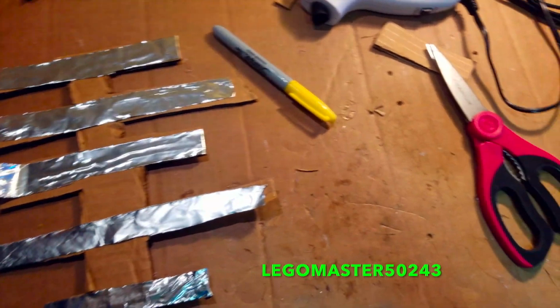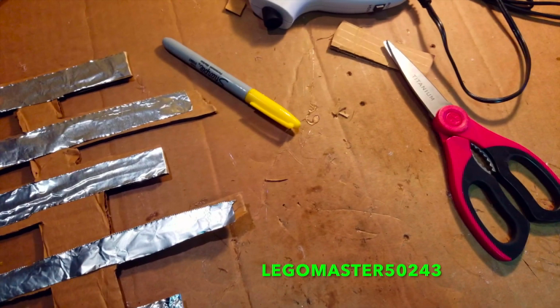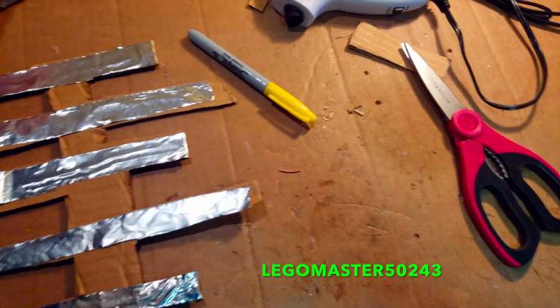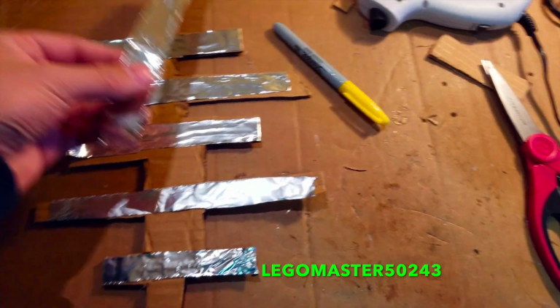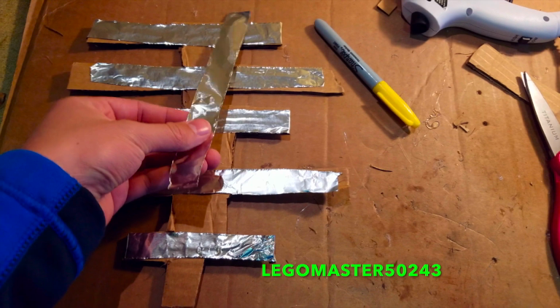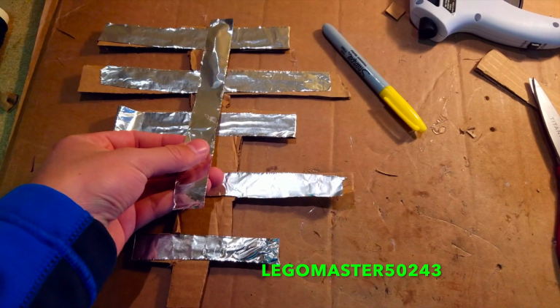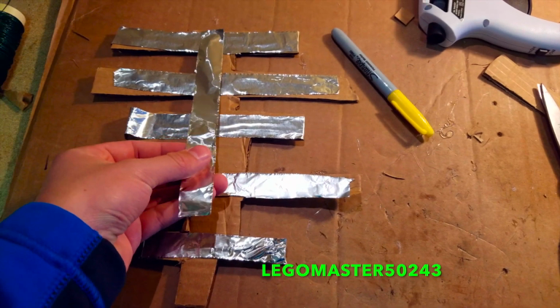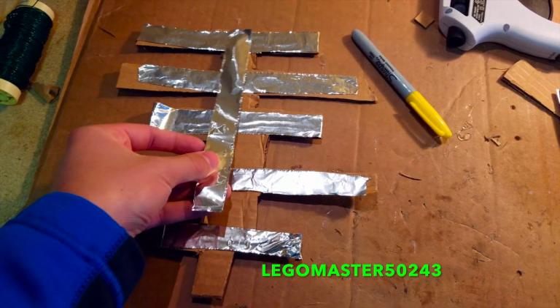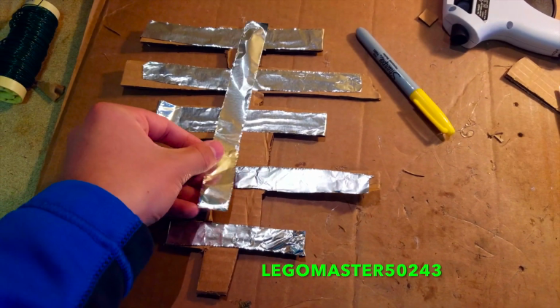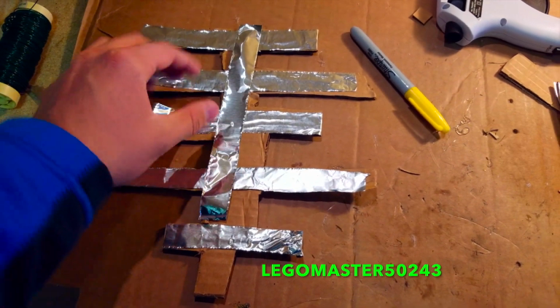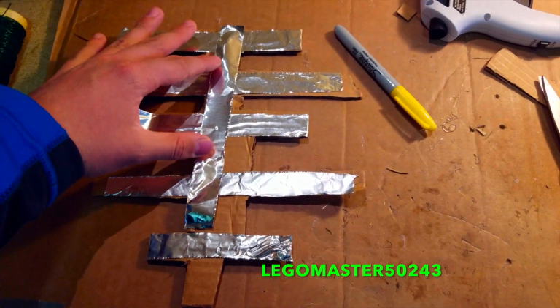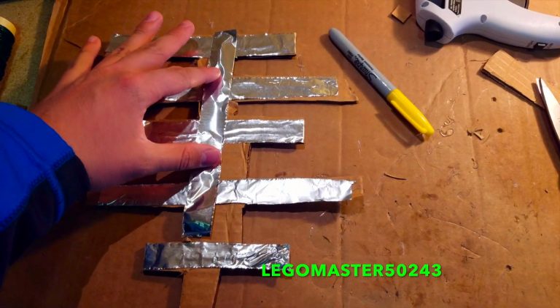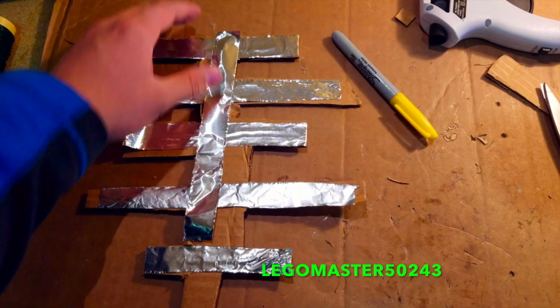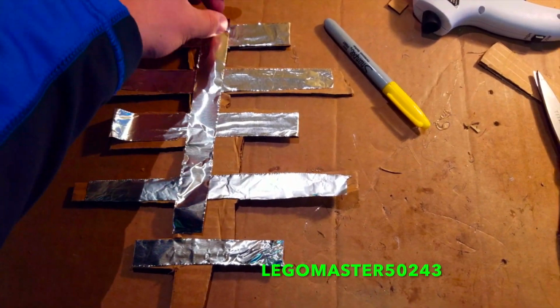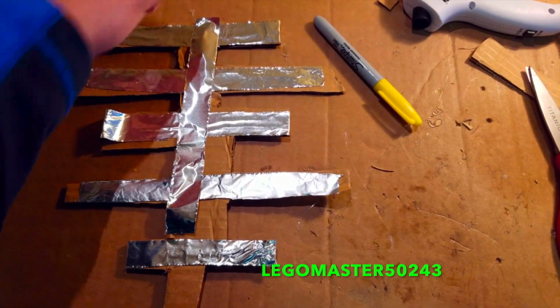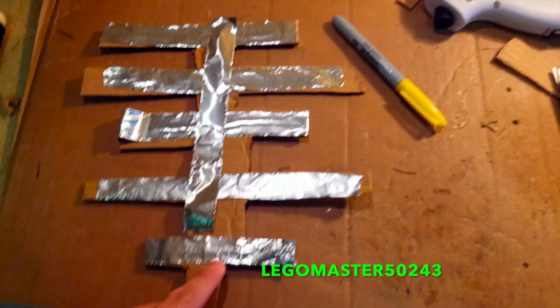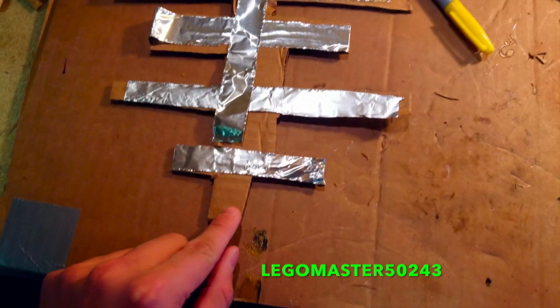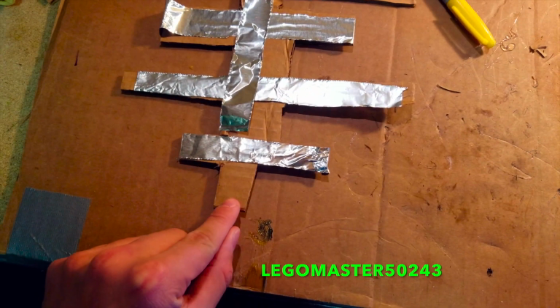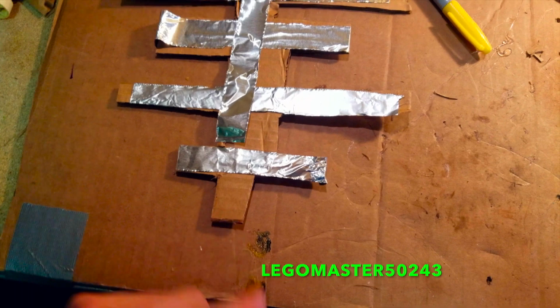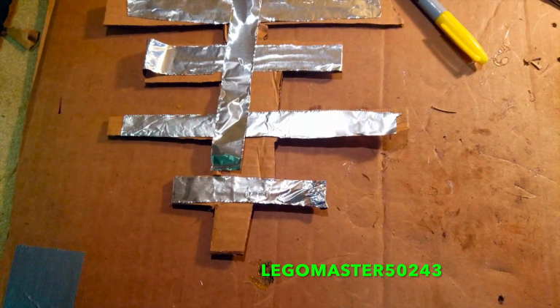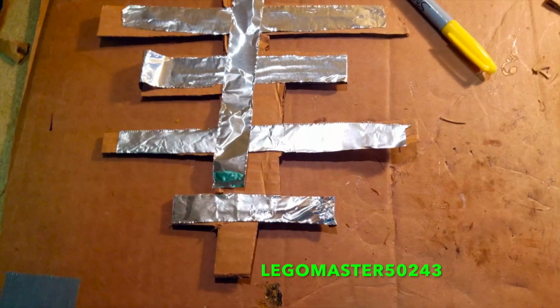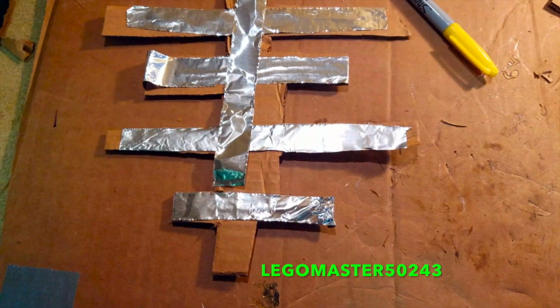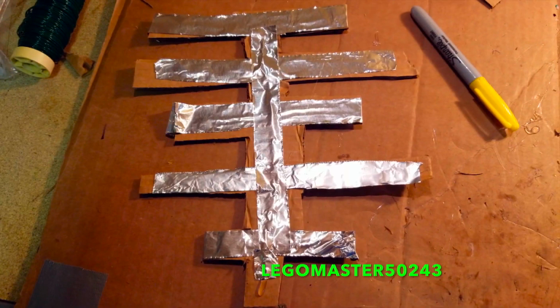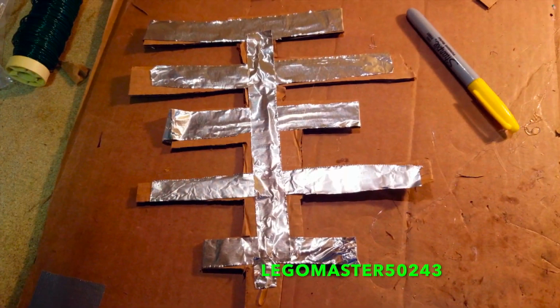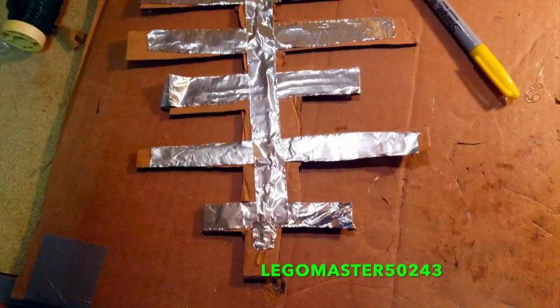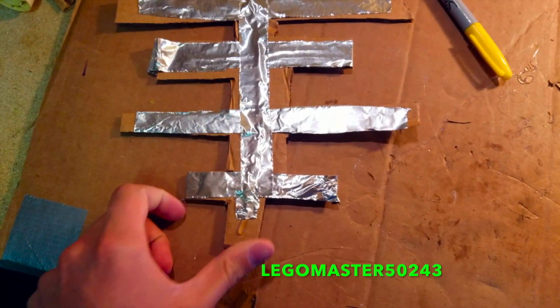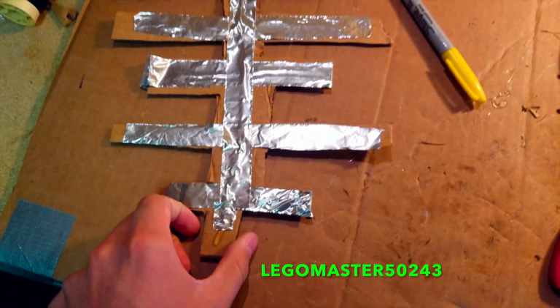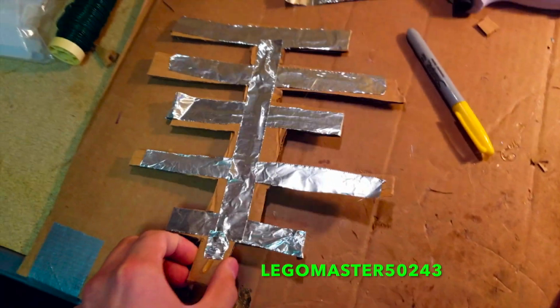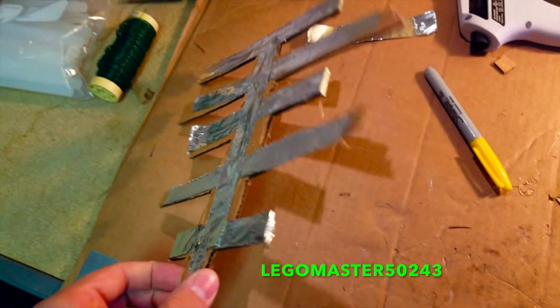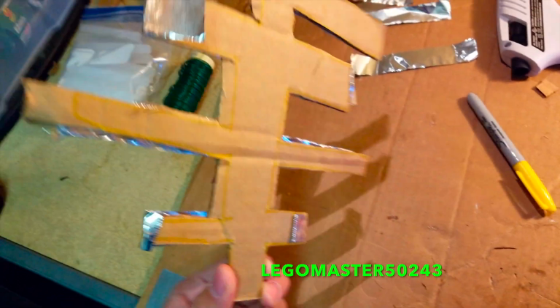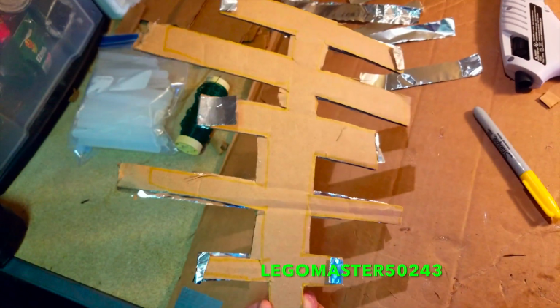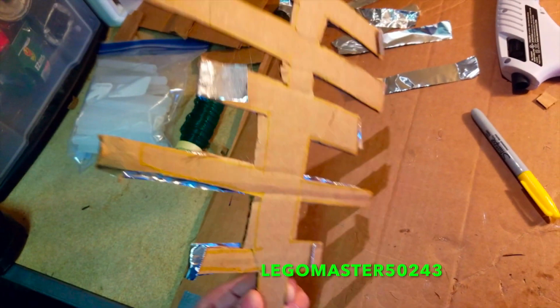Next, you are going to take more tin foil and vertically attach it and hot glue it all the way down to the bottom. After that is done, you would want to do the same to the other side.